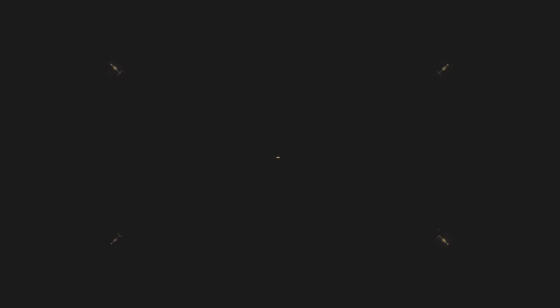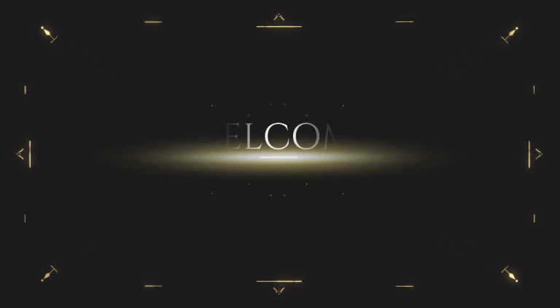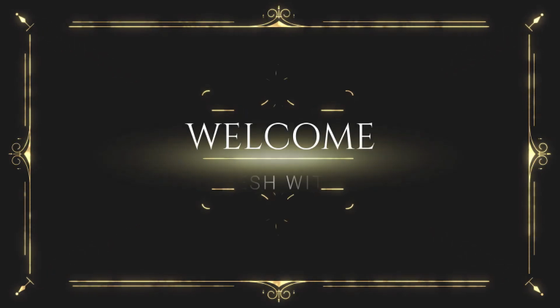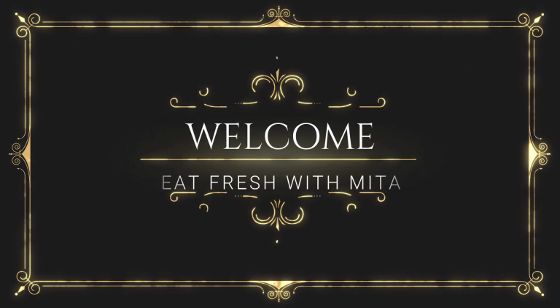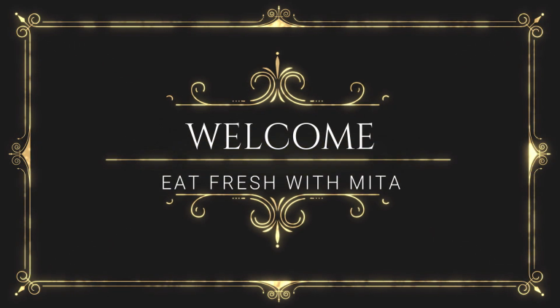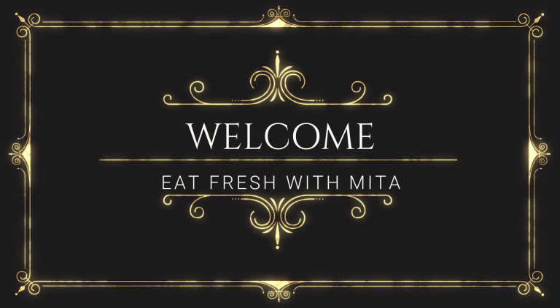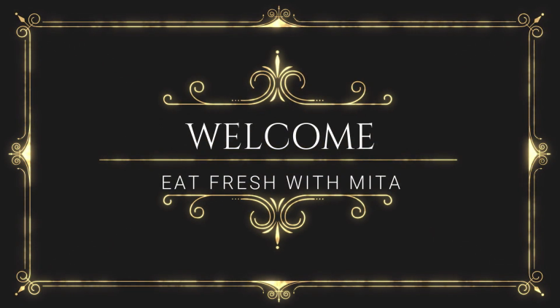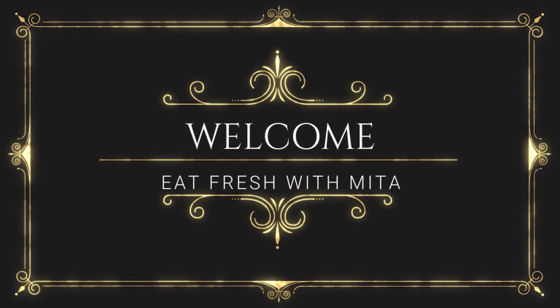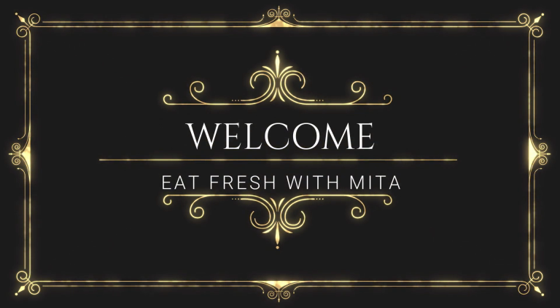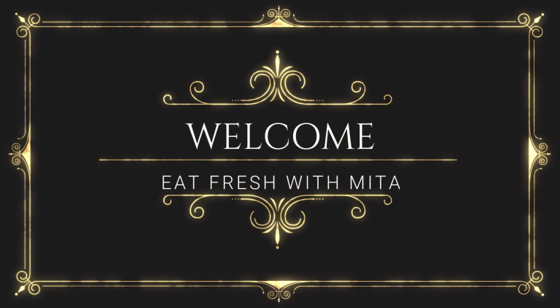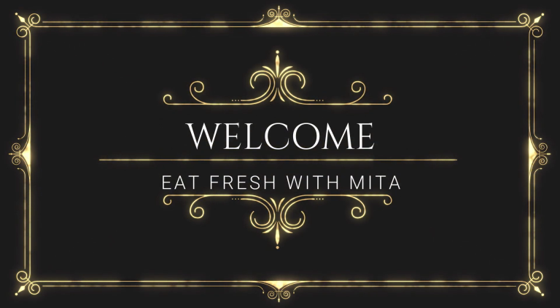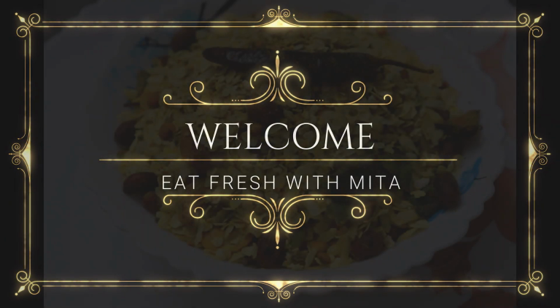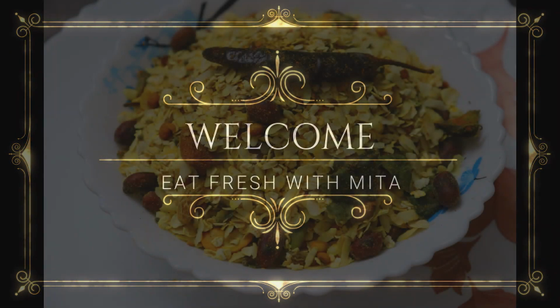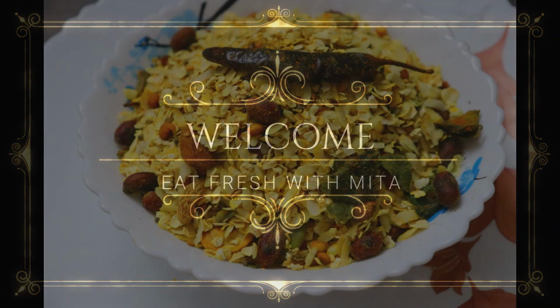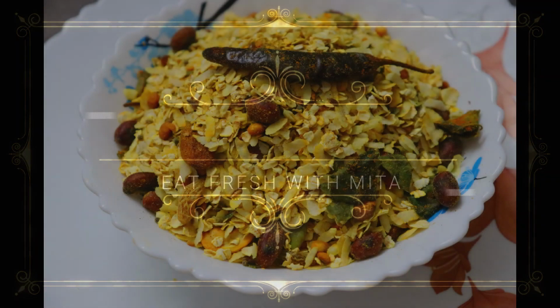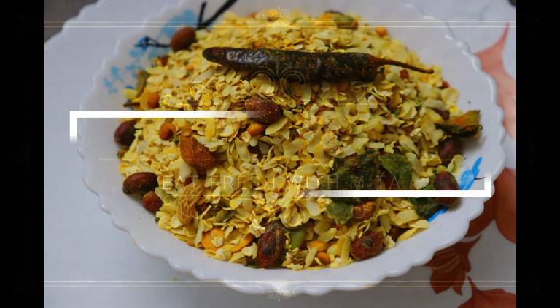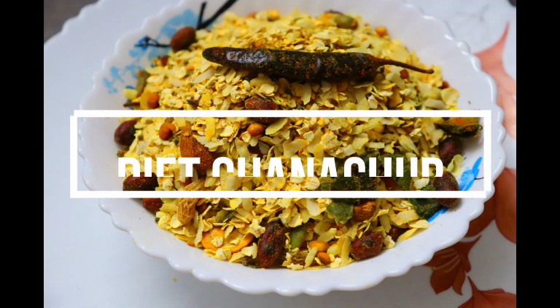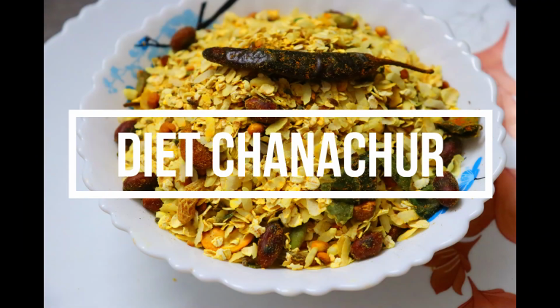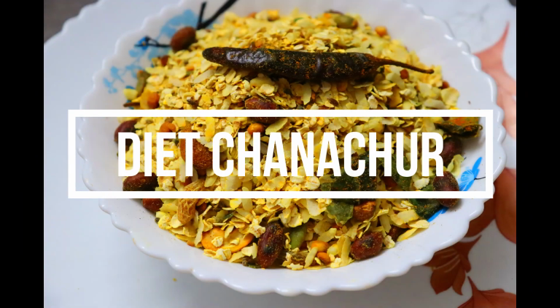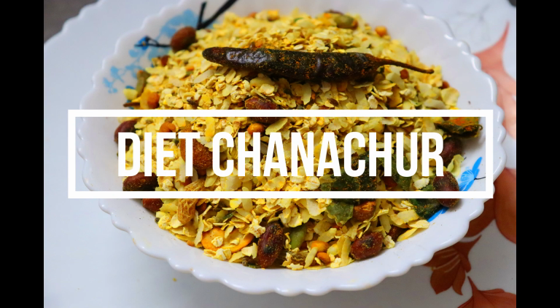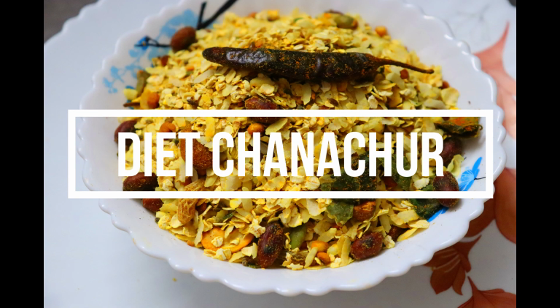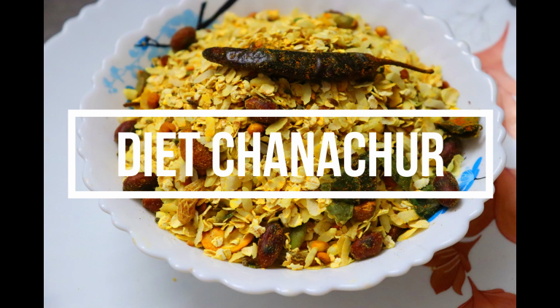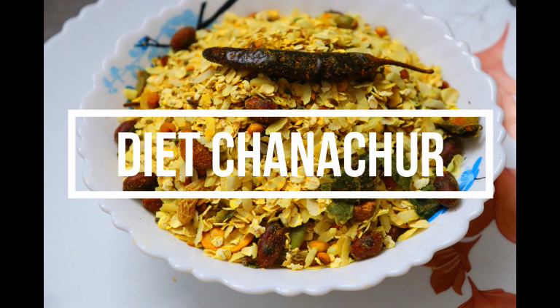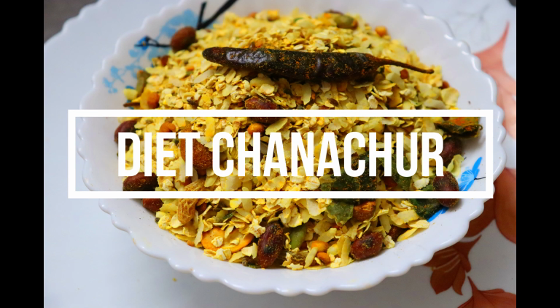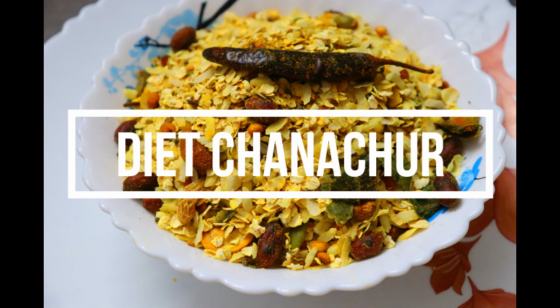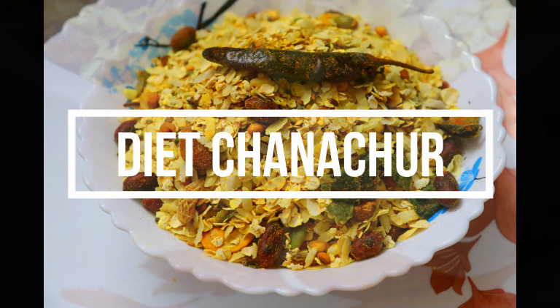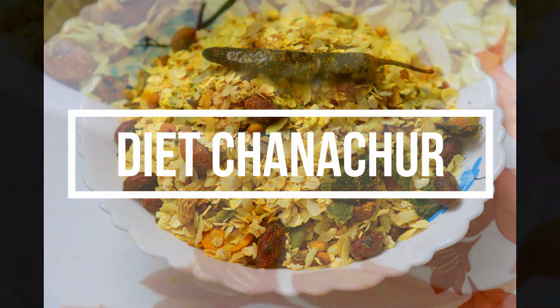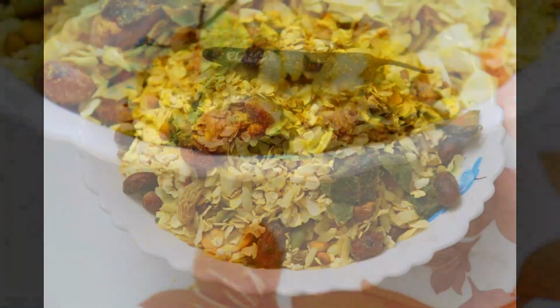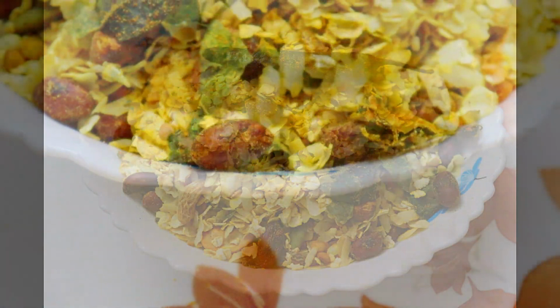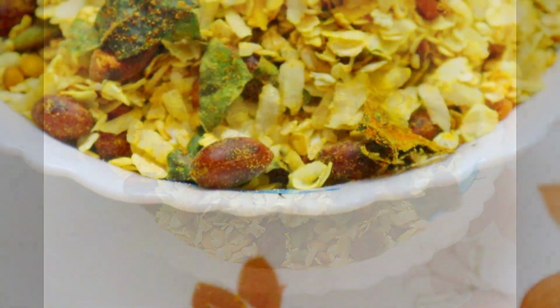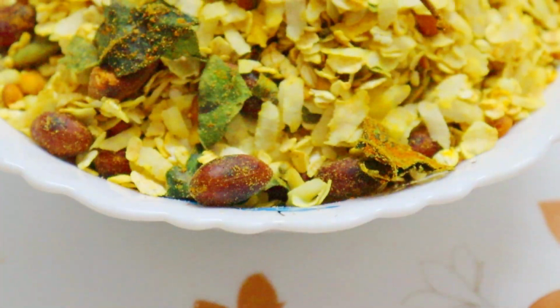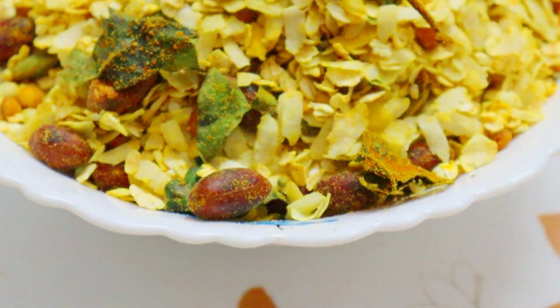Hello everyone, welcome to Eat Fresh with Mita Recta, episode 9. Today we will share a recipe for Diet Chana Chur. Chana Chur is very good for an evening snack.